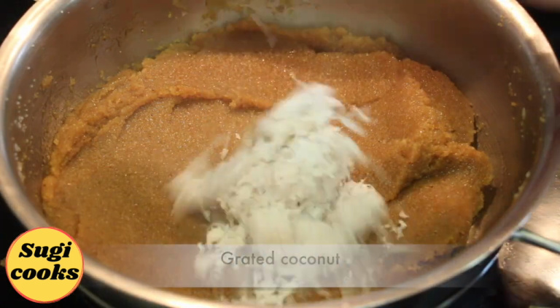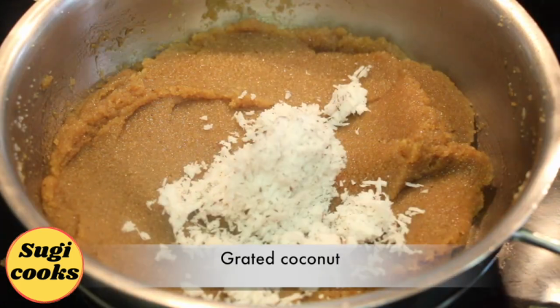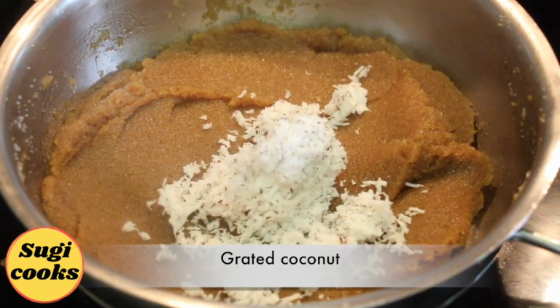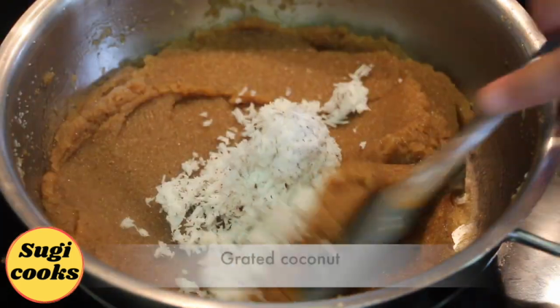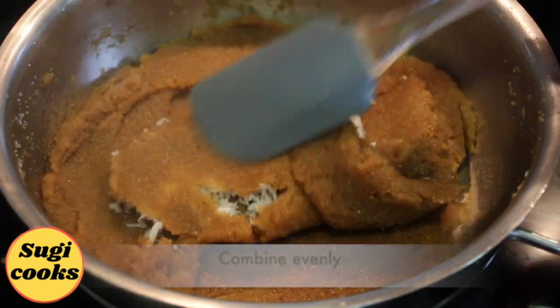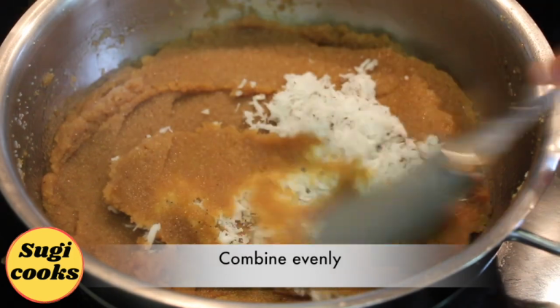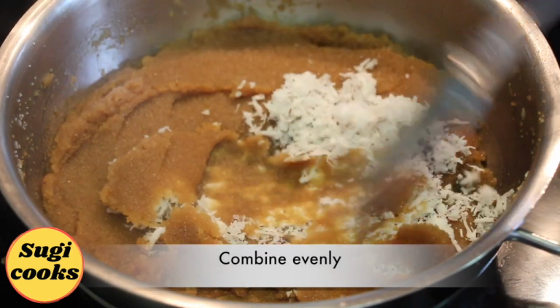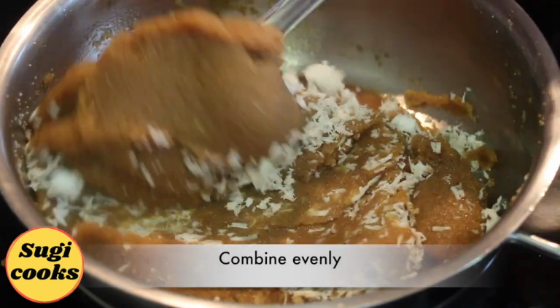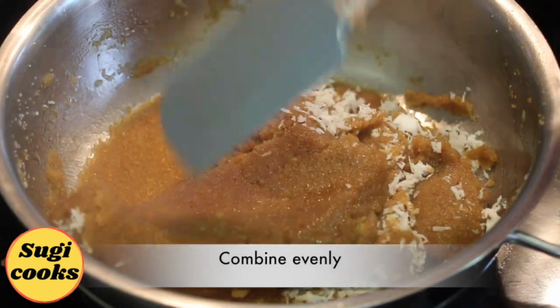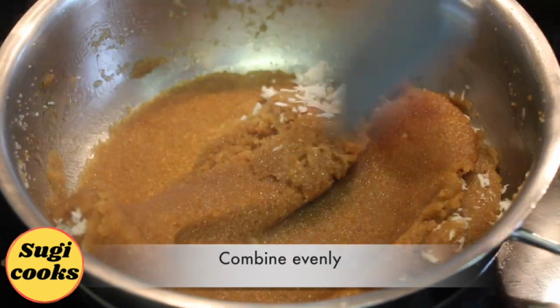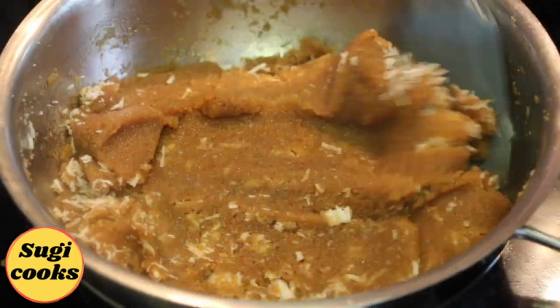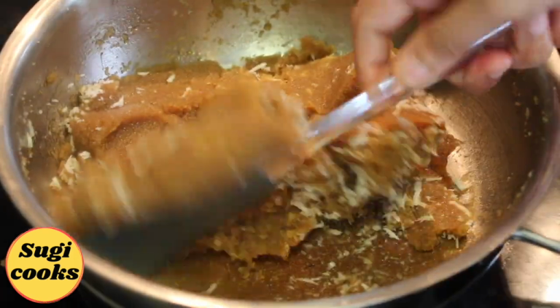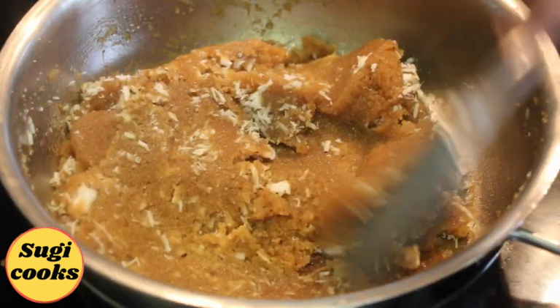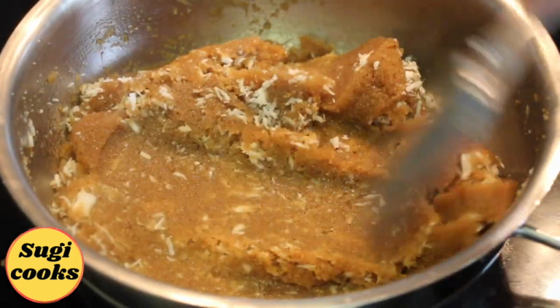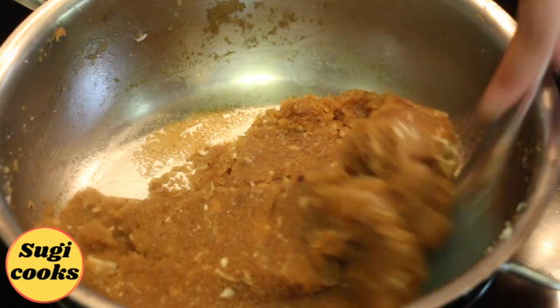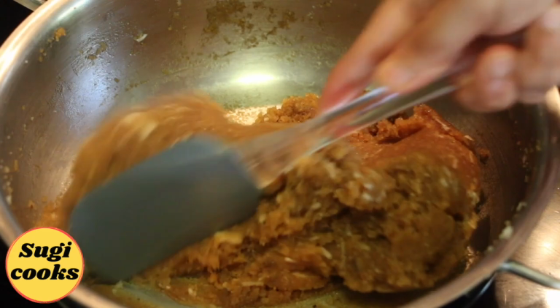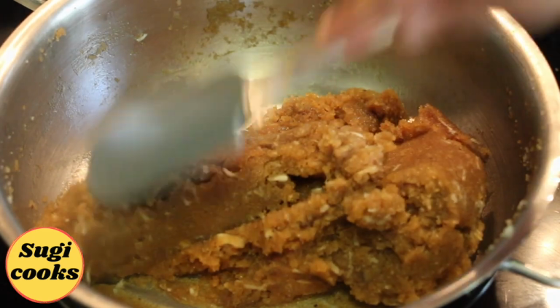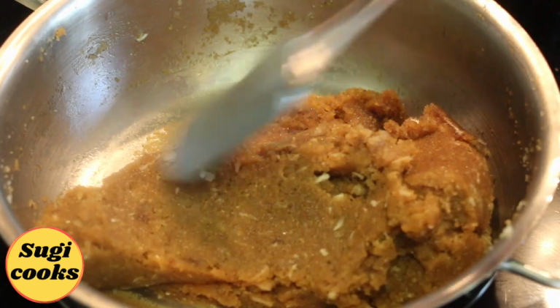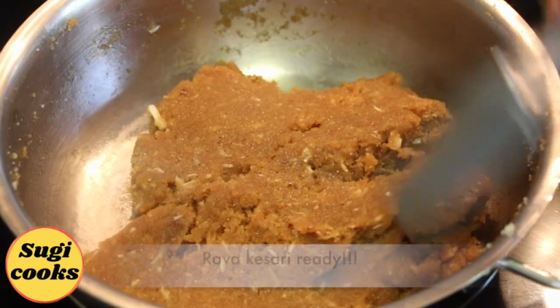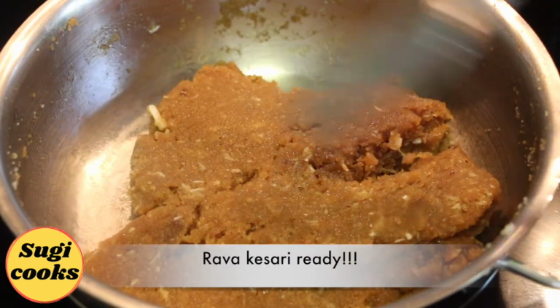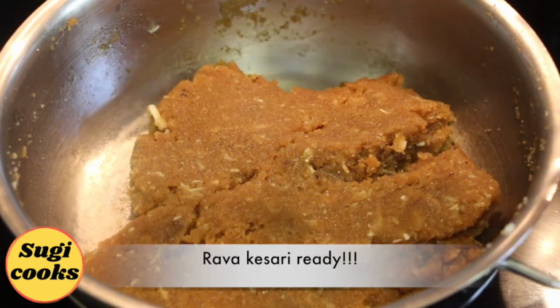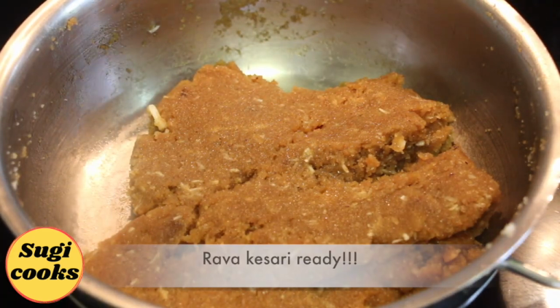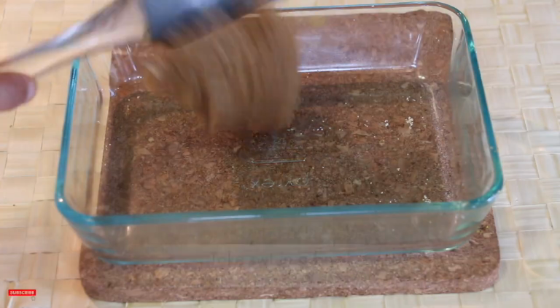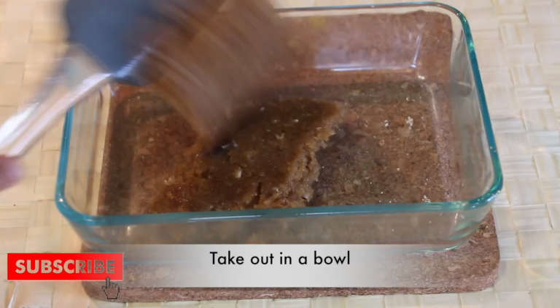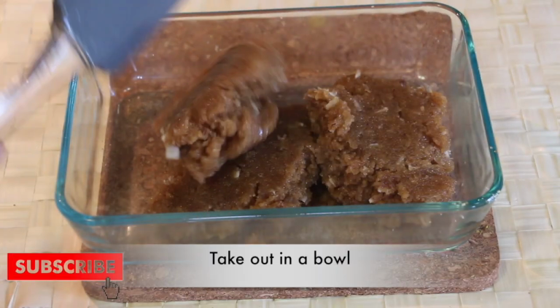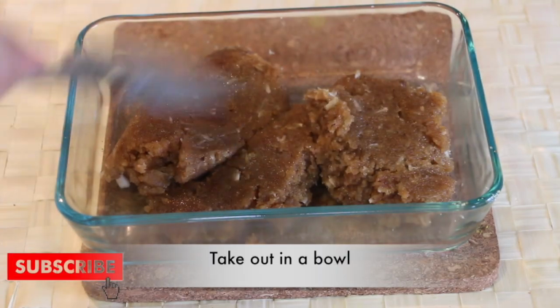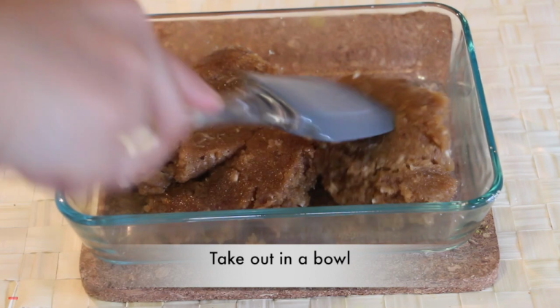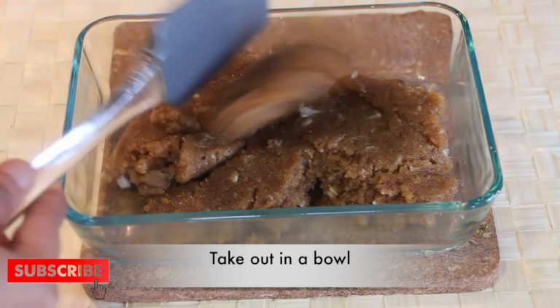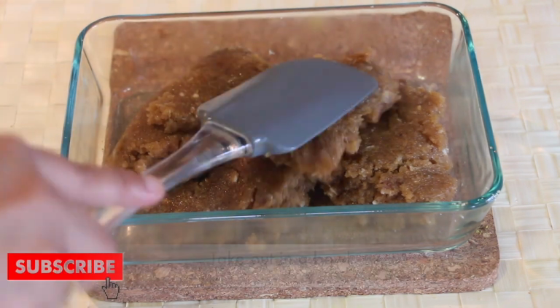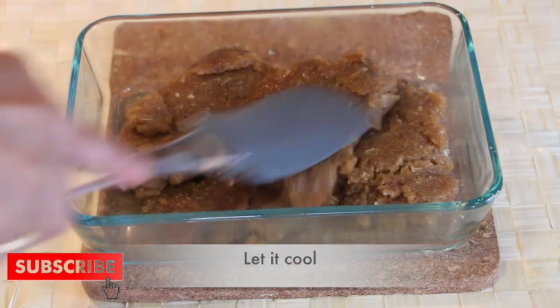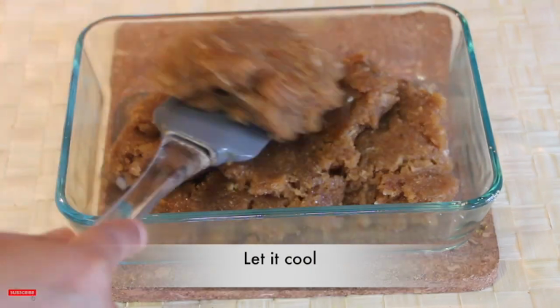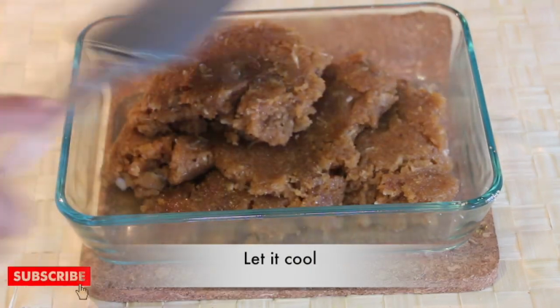Now add grated coconut and give a final even mix. The rava kesari is now ready. Take them out in a bowl and let it cool.